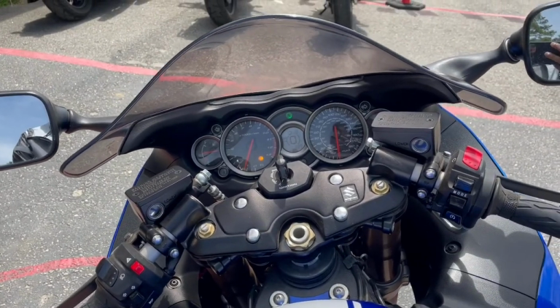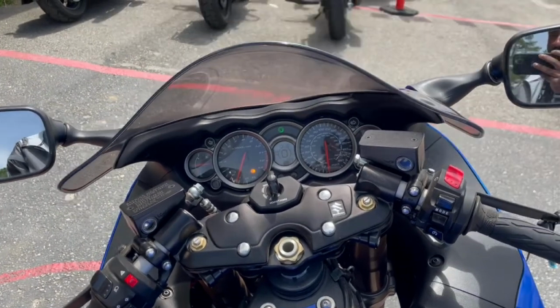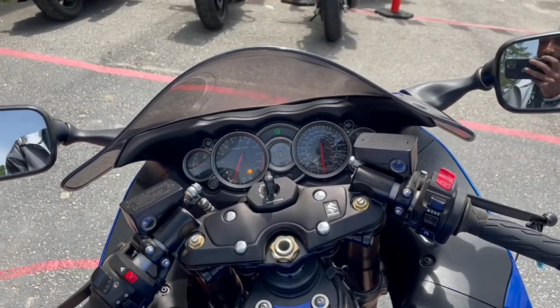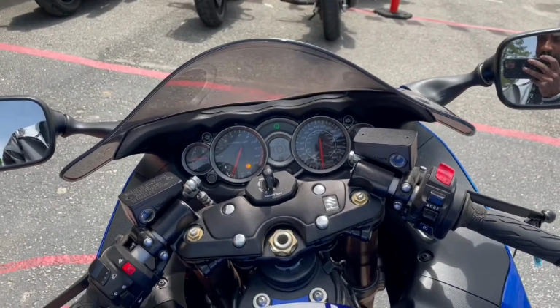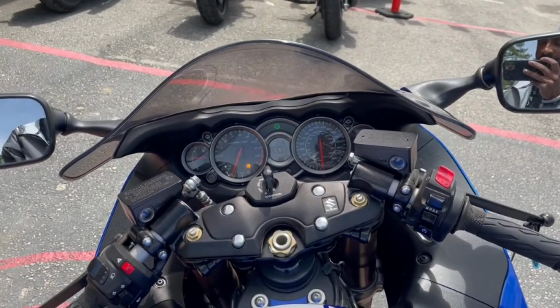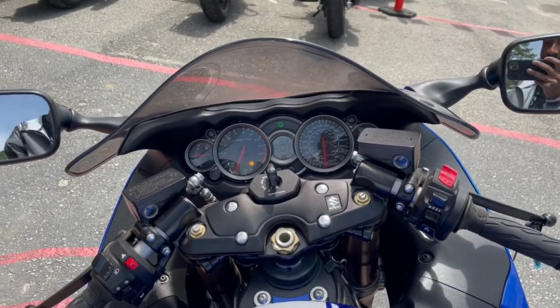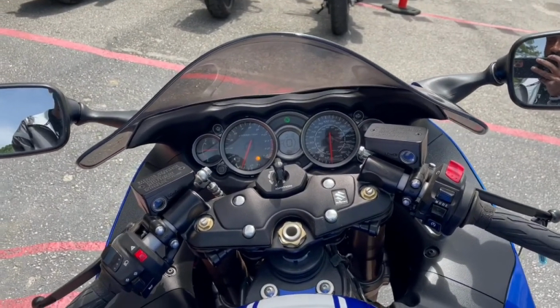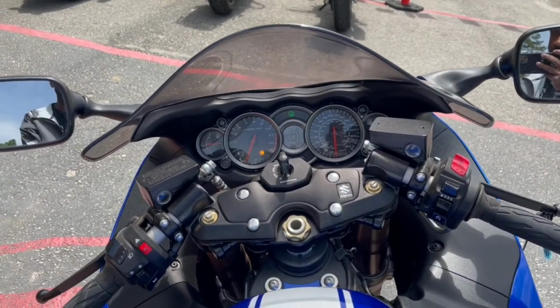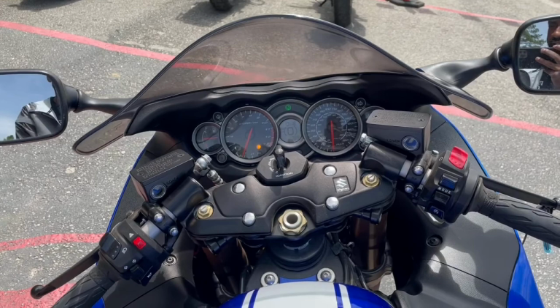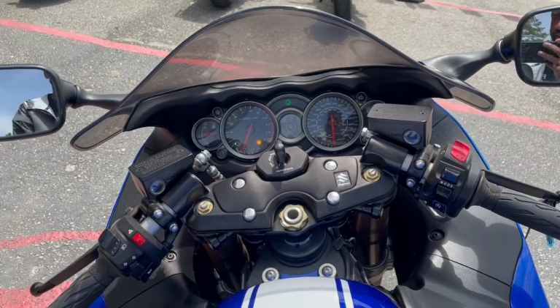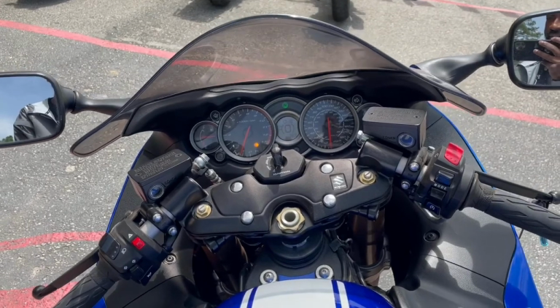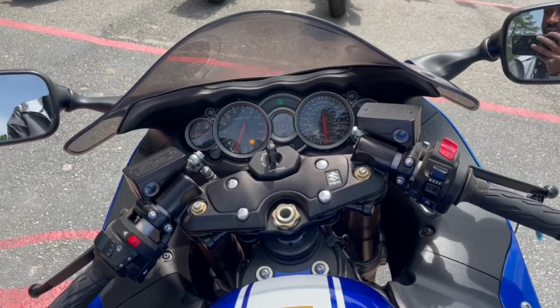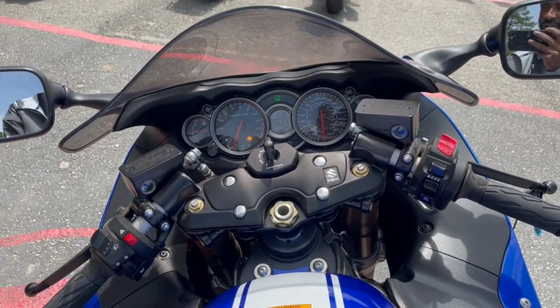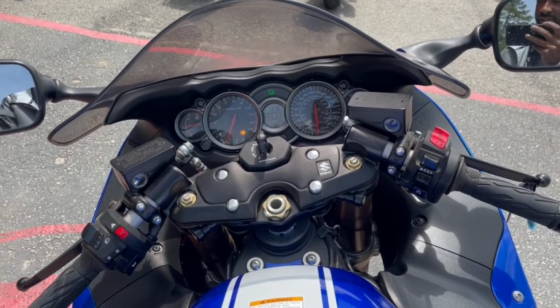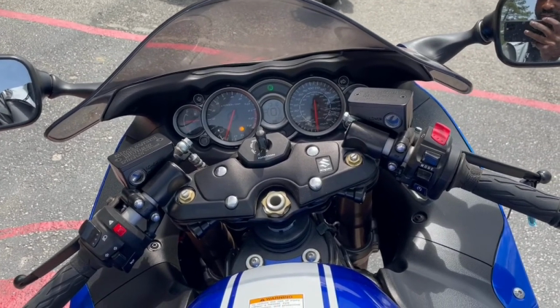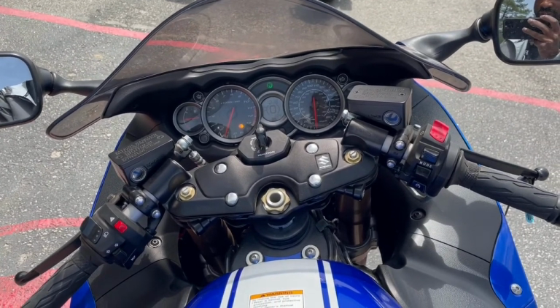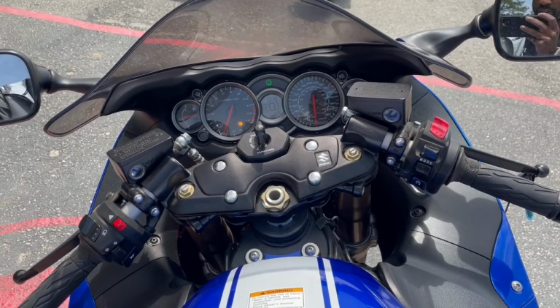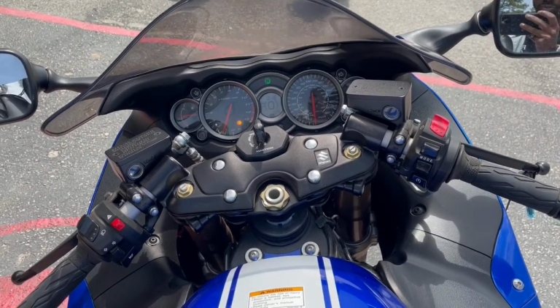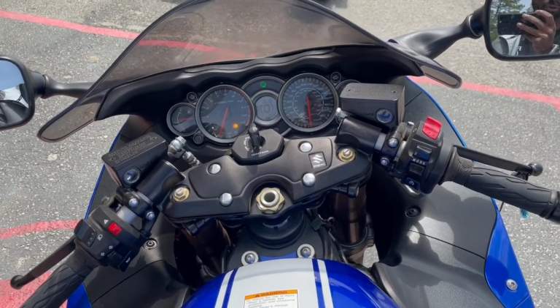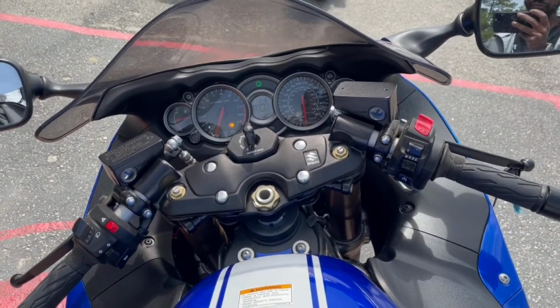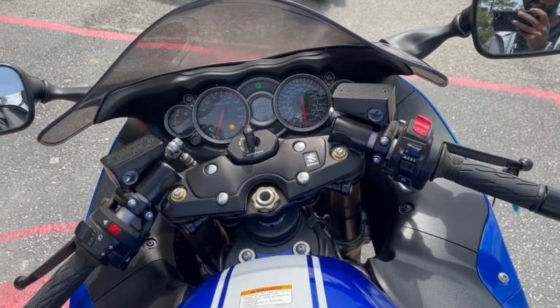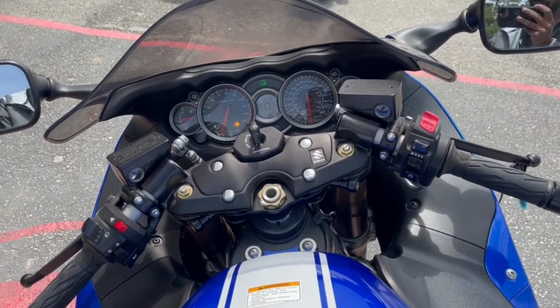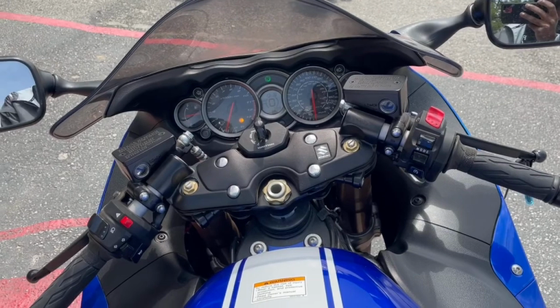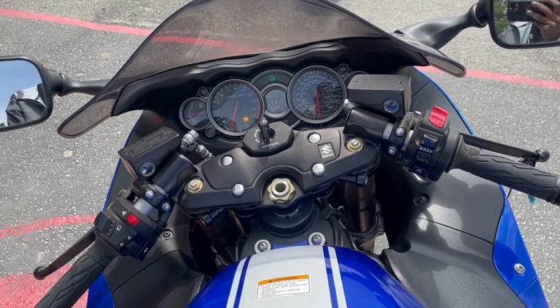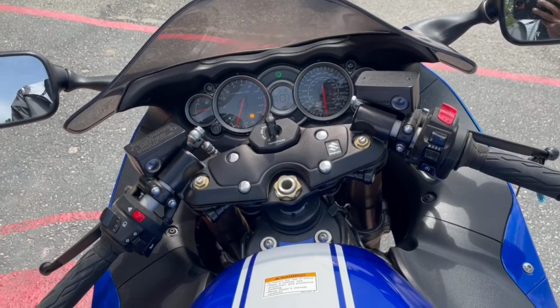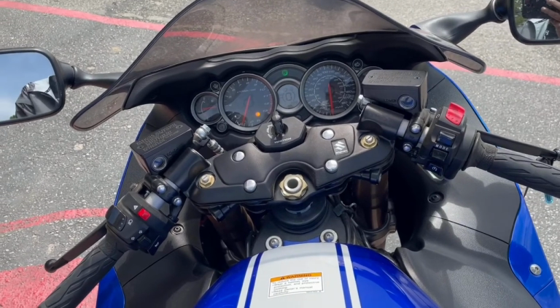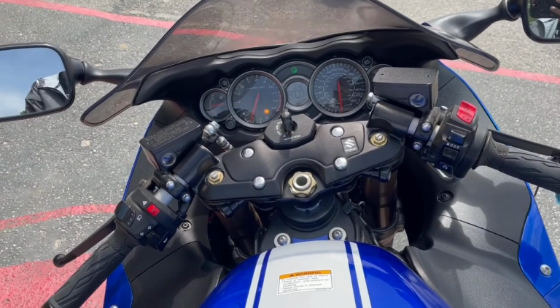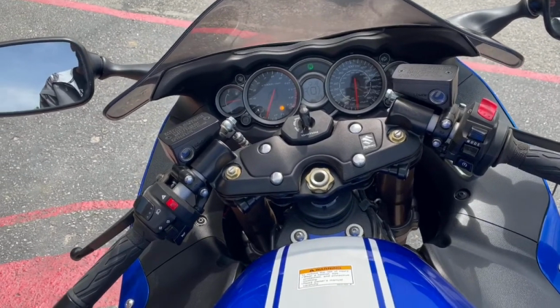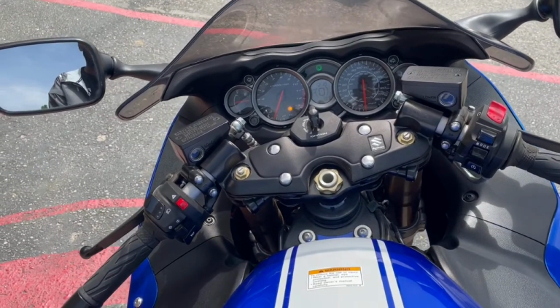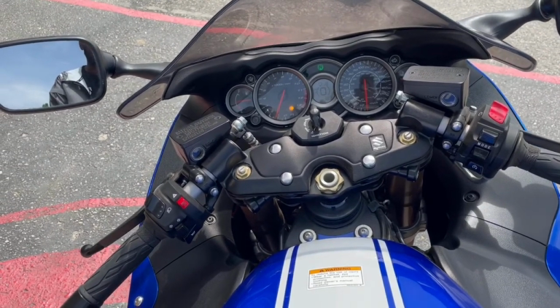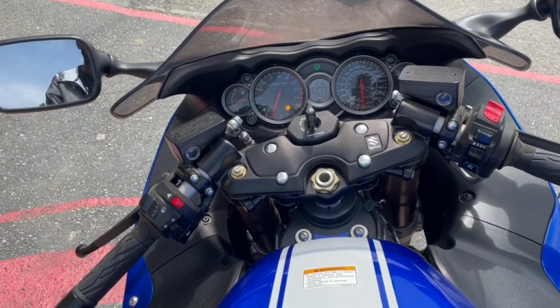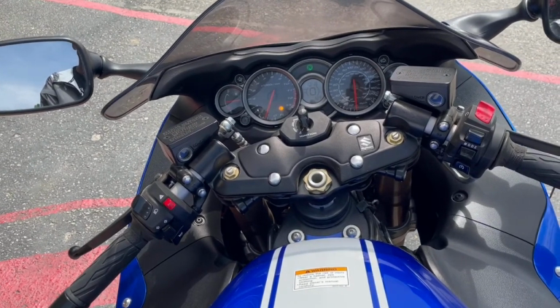It only has about 389 miles on it. Like I said, it's still pretty much new — it hasn't really been broken in yet at all, so it's very, very clean.